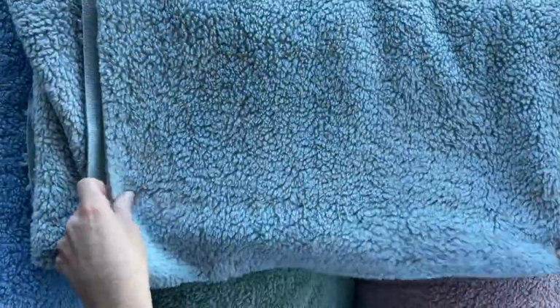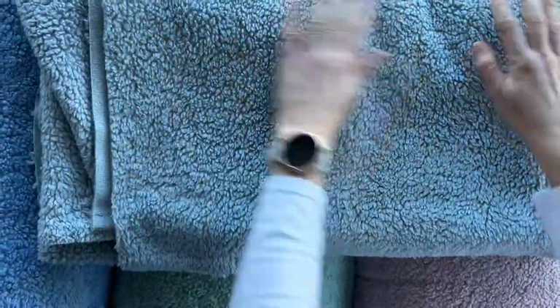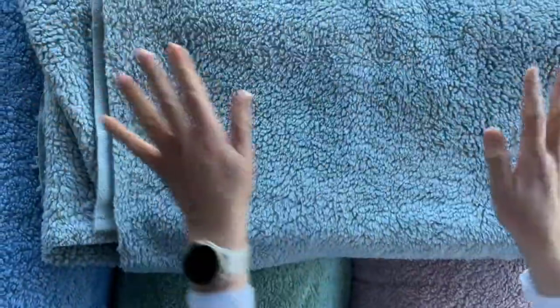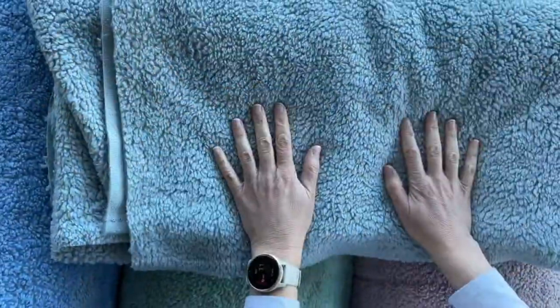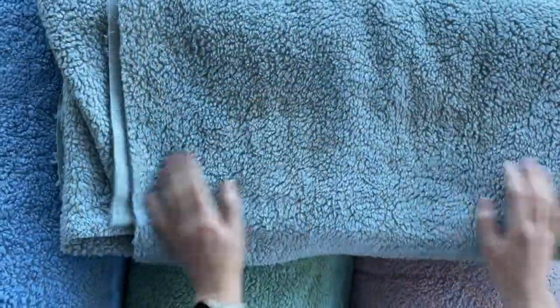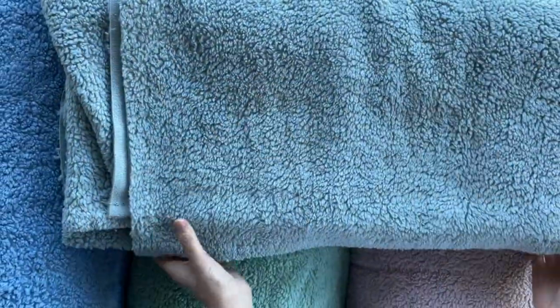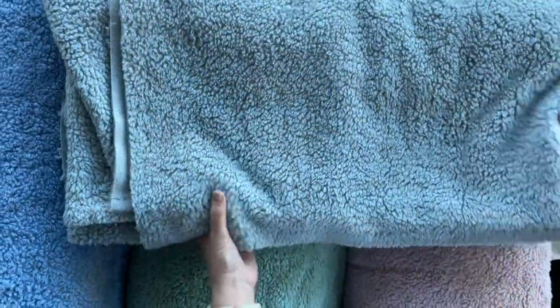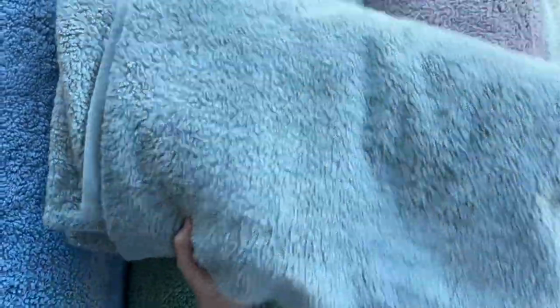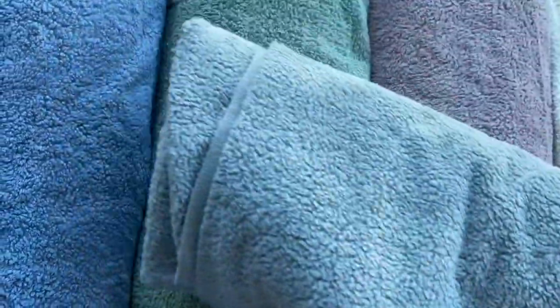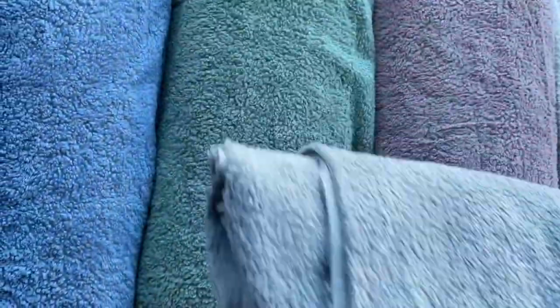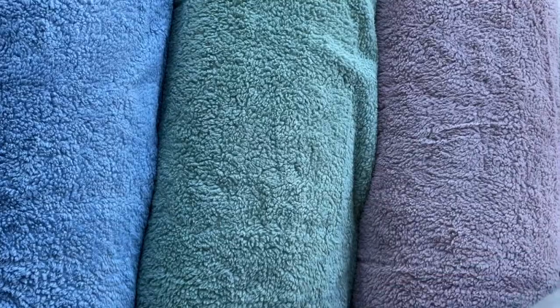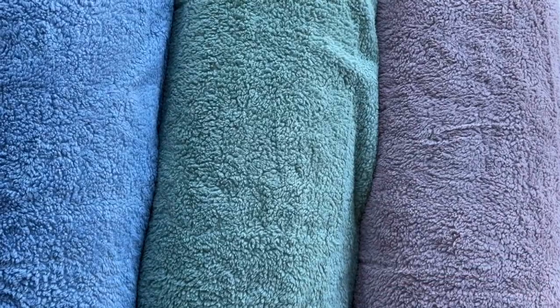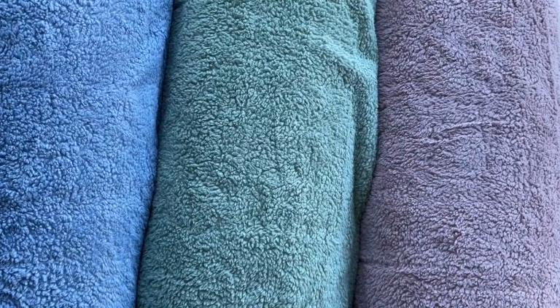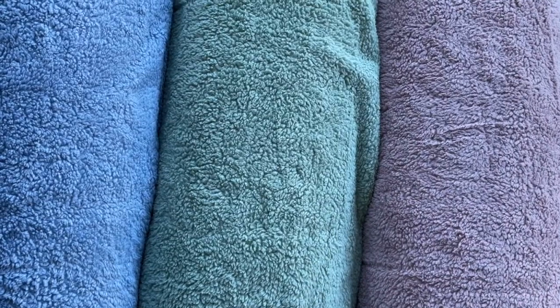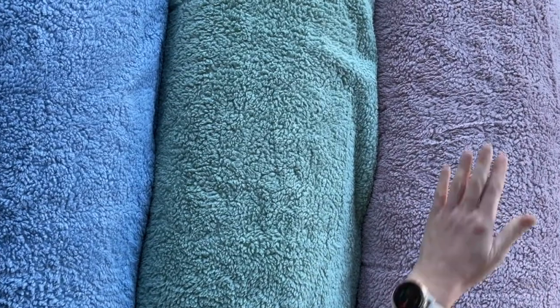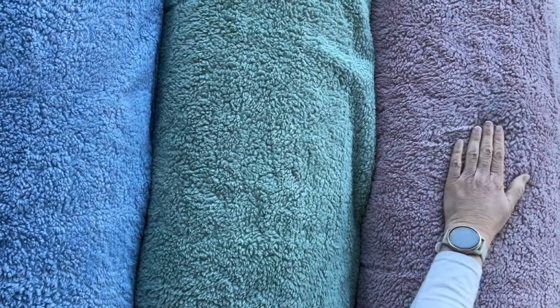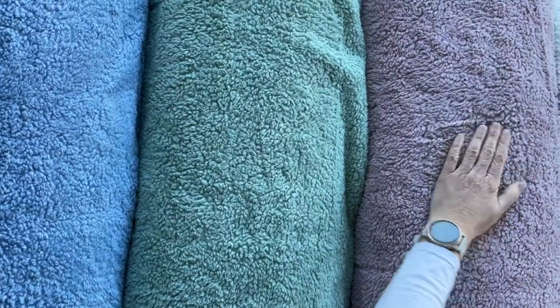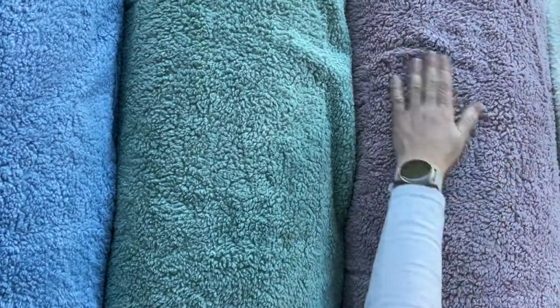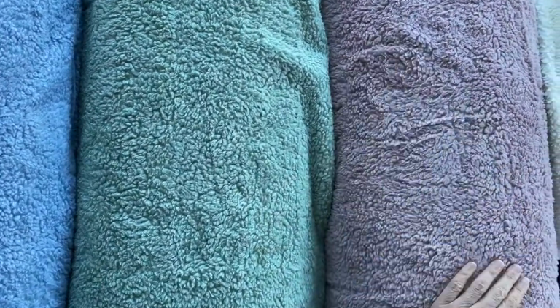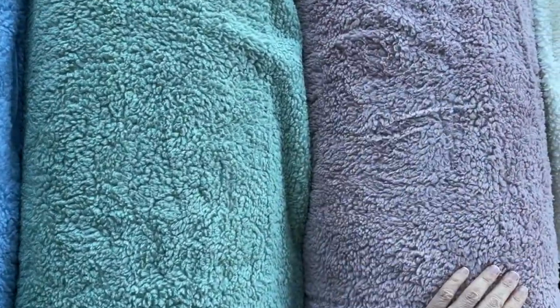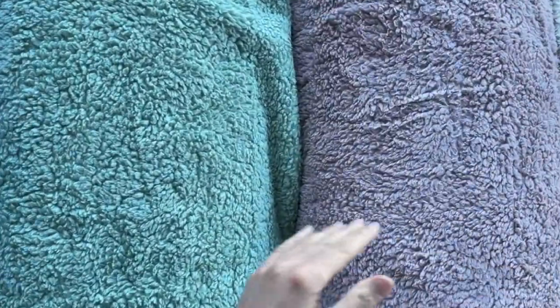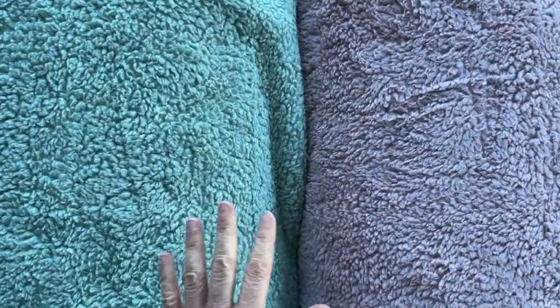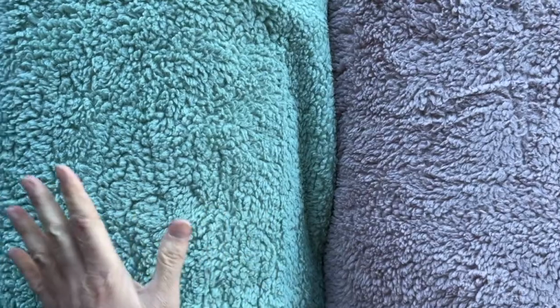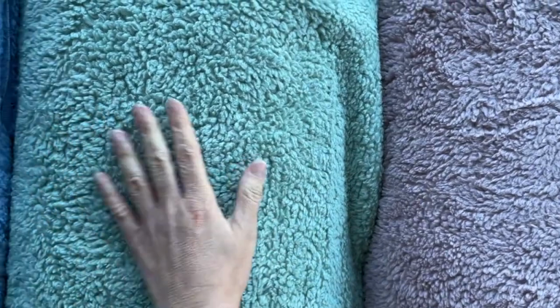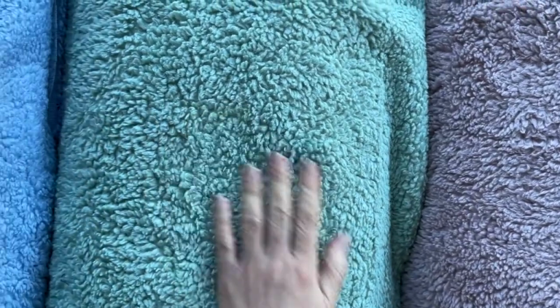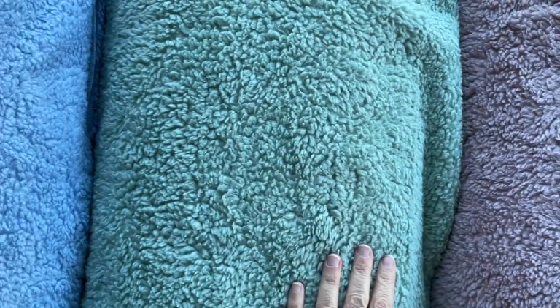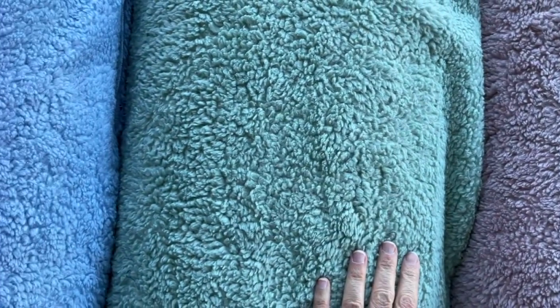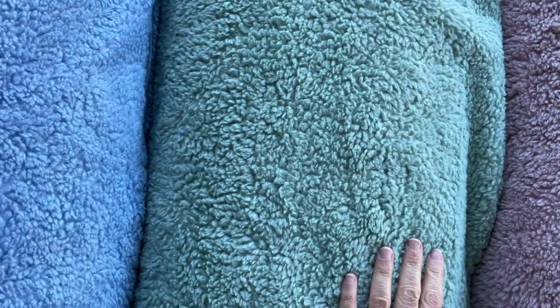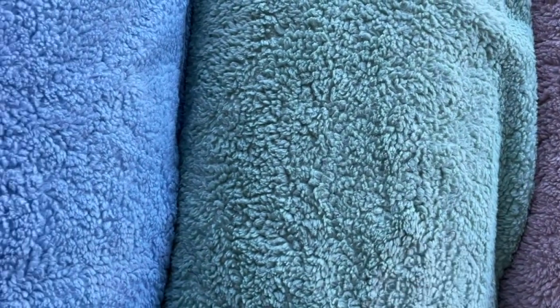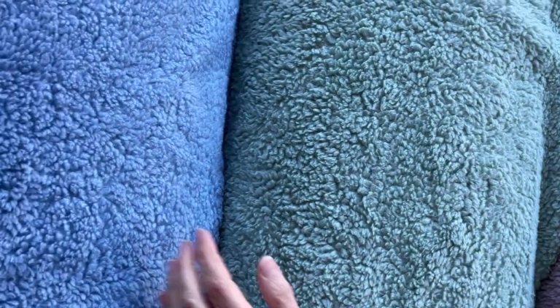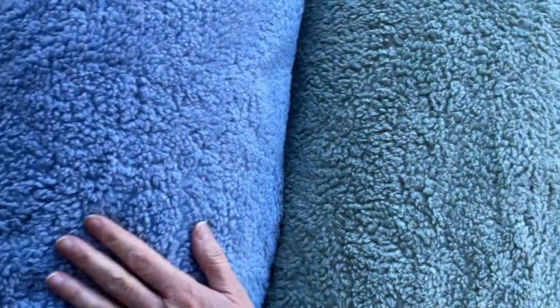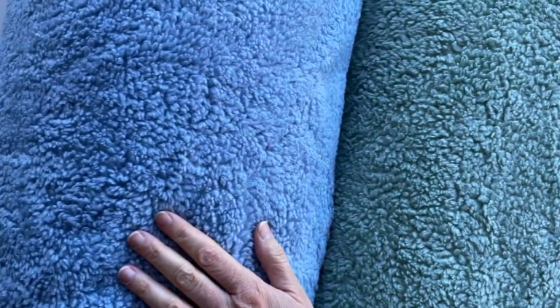This is the gray color, but we now also have this pink — it's like an old pink — this green, and a light blue.